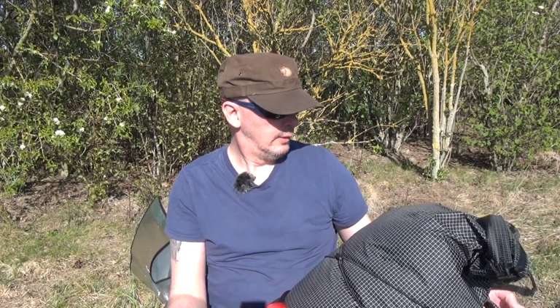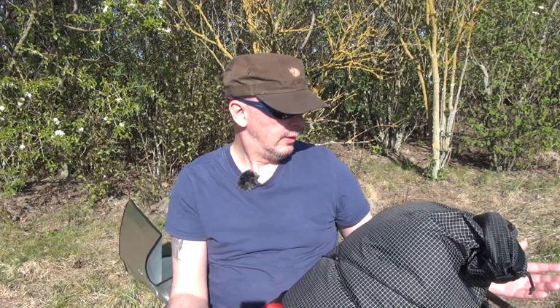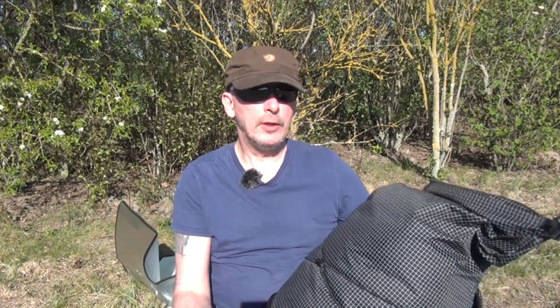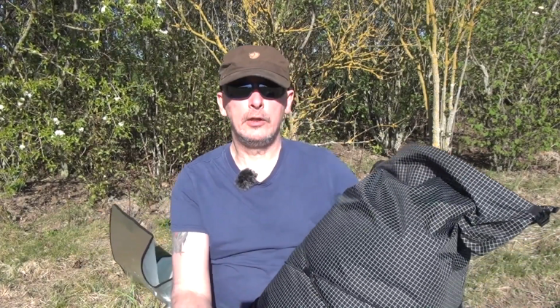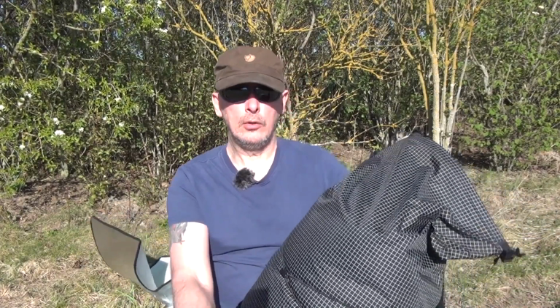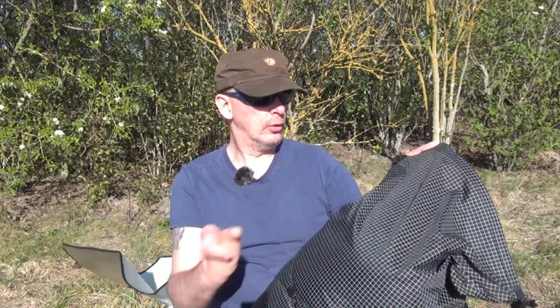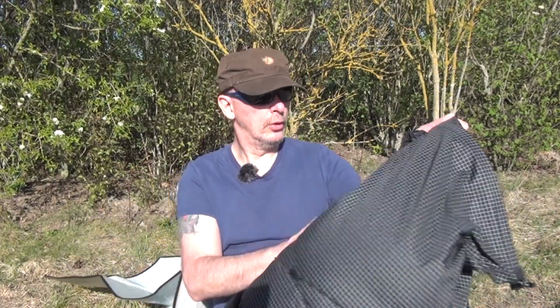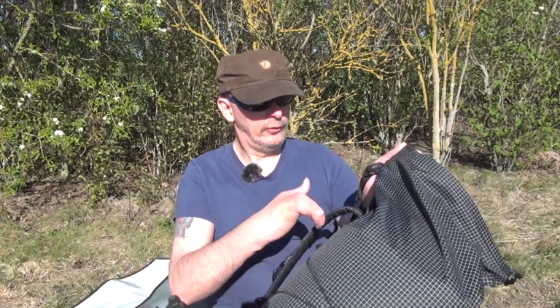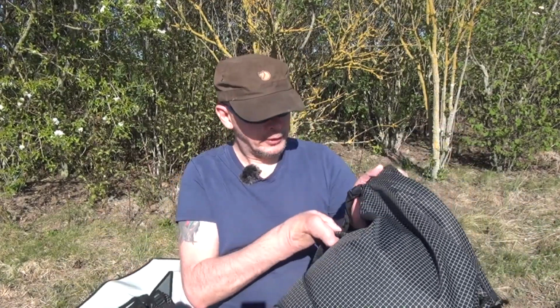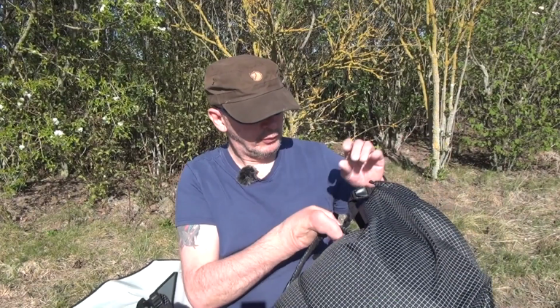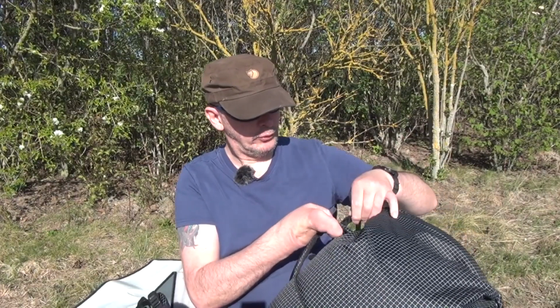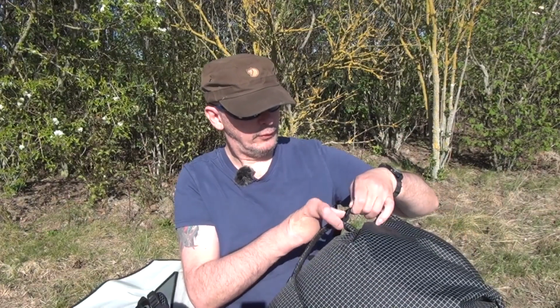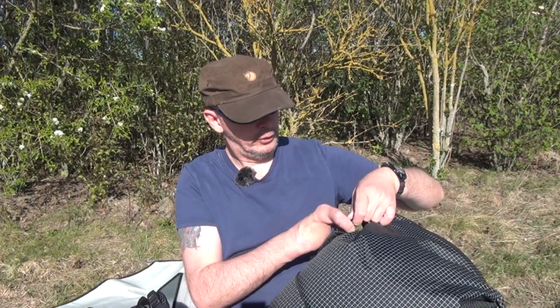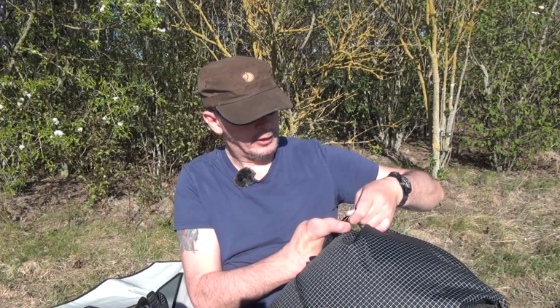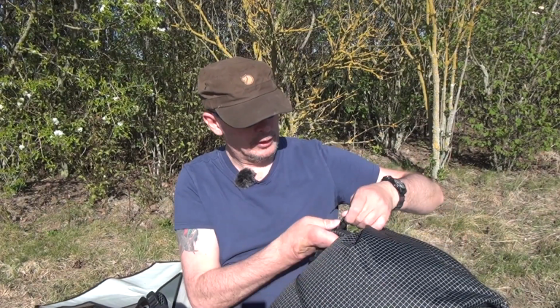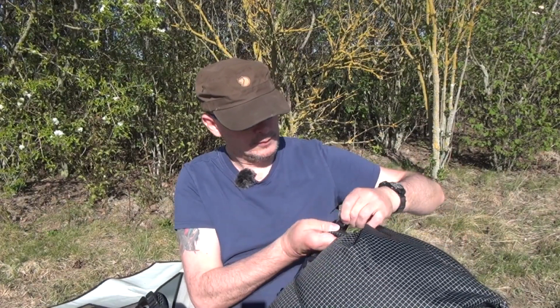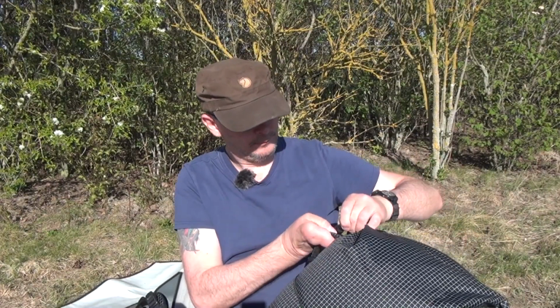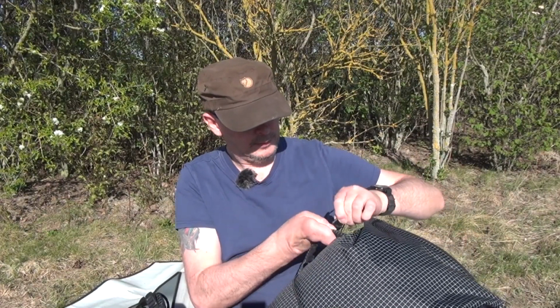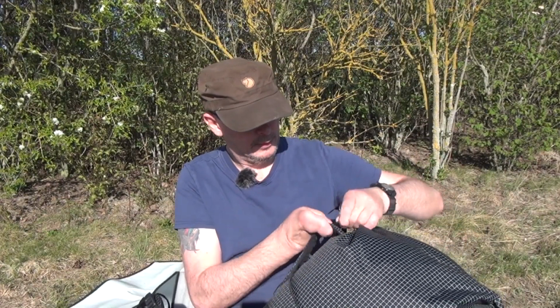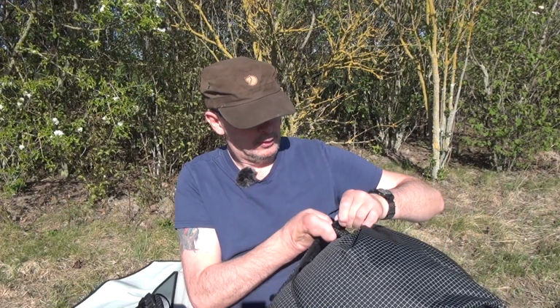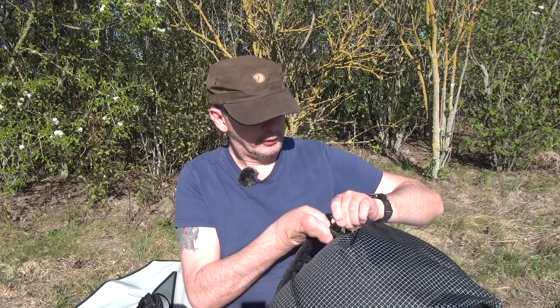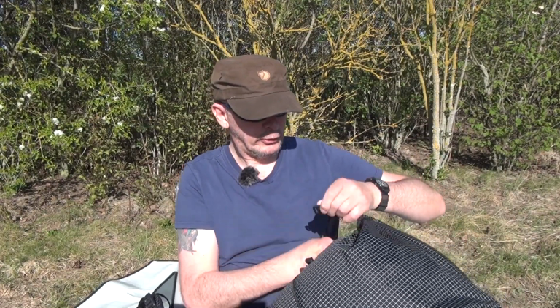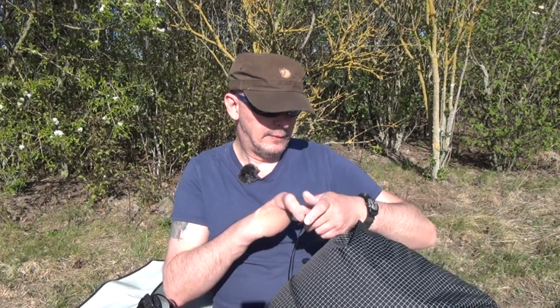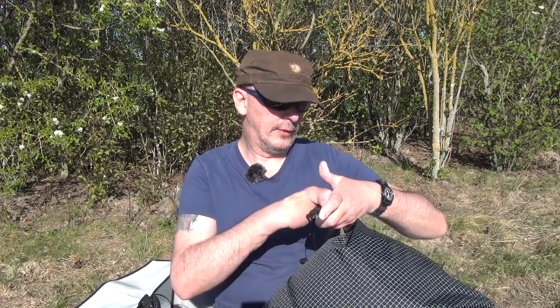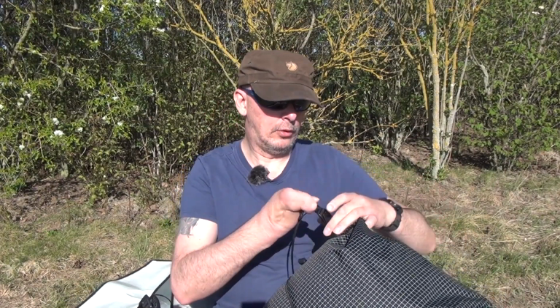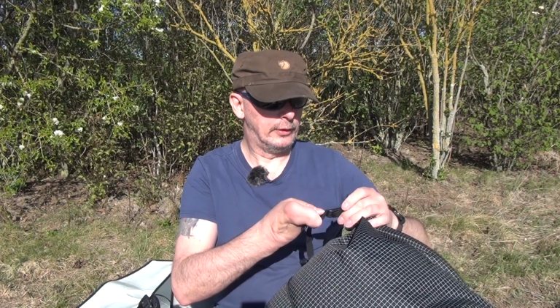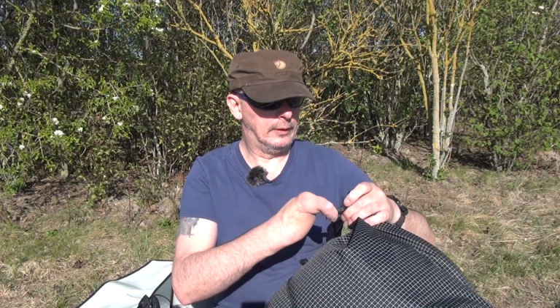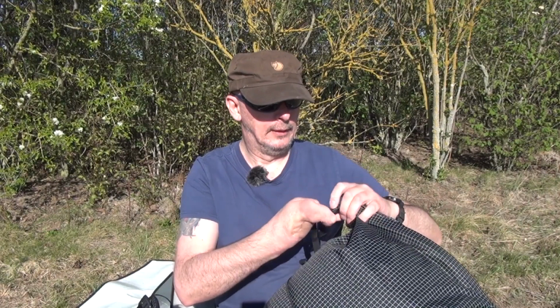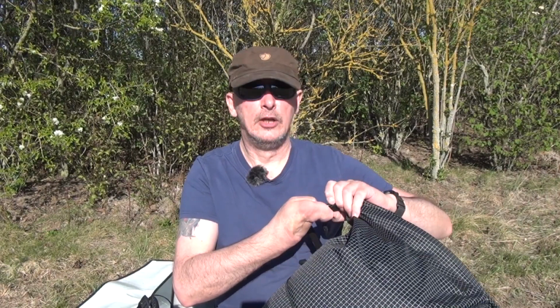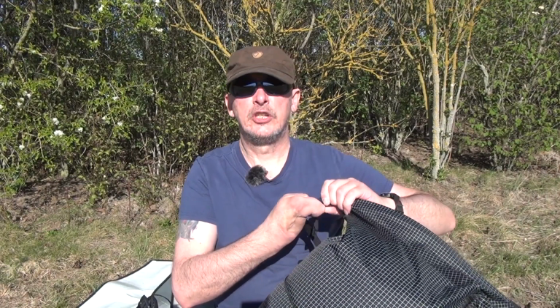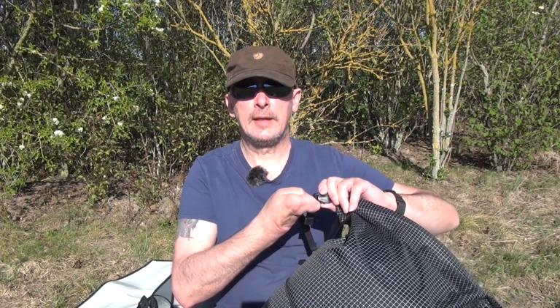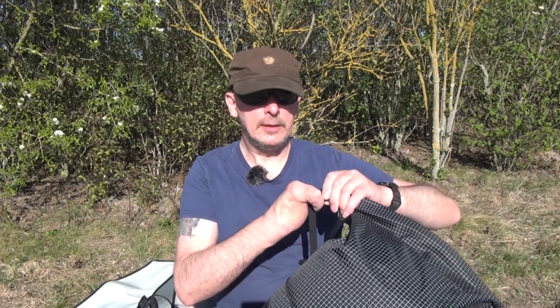Ich bin eigentlich sehr angetan von diesem Rucksack von 3F UL Gear, von dem Trajectory. Schickes Teilchen.